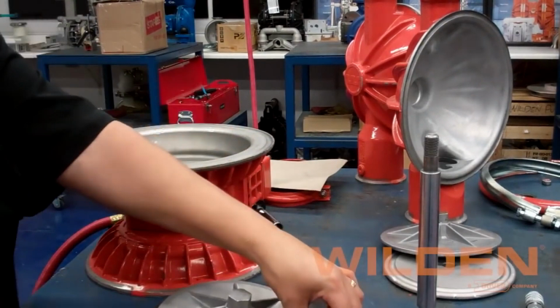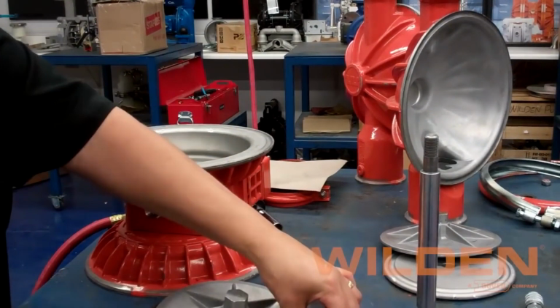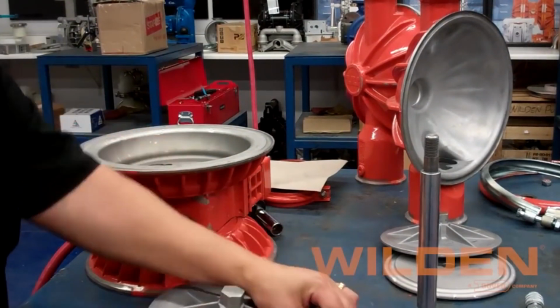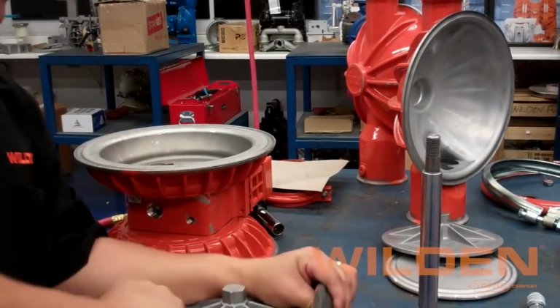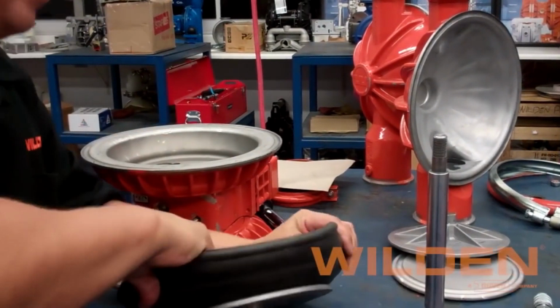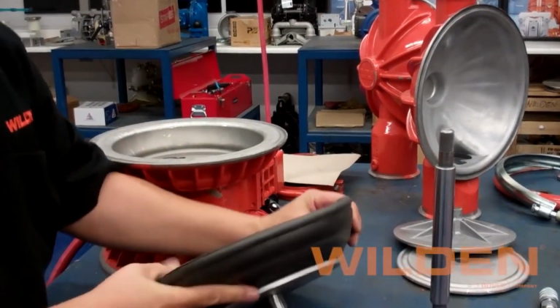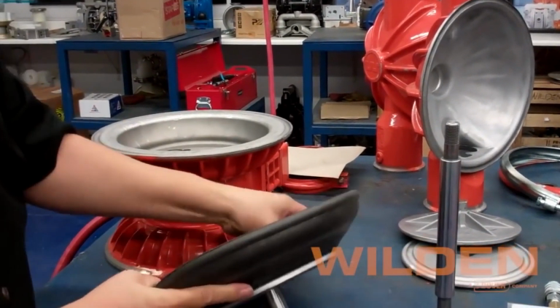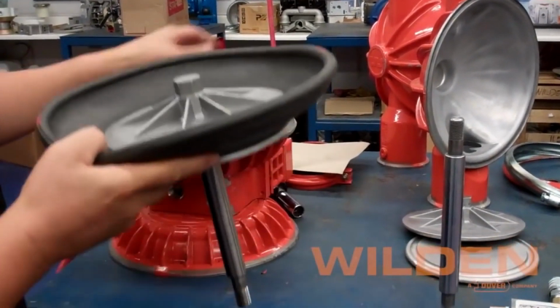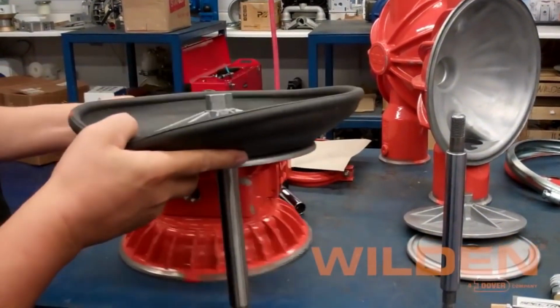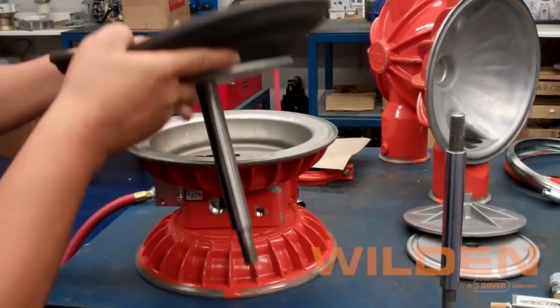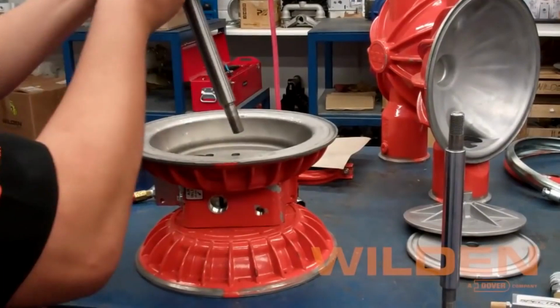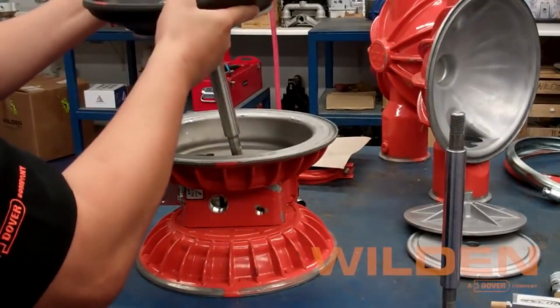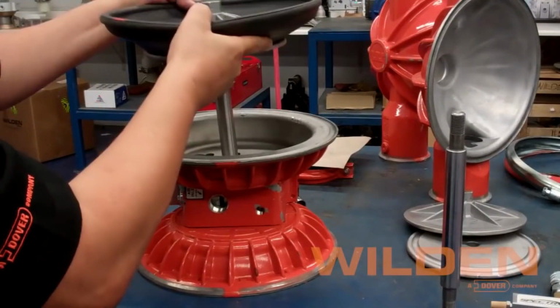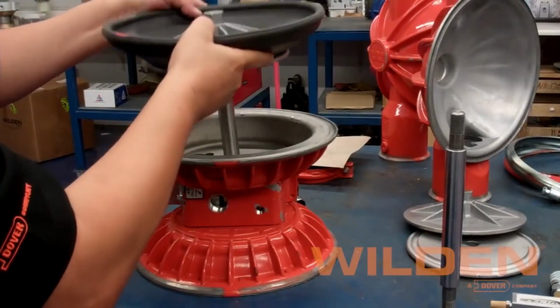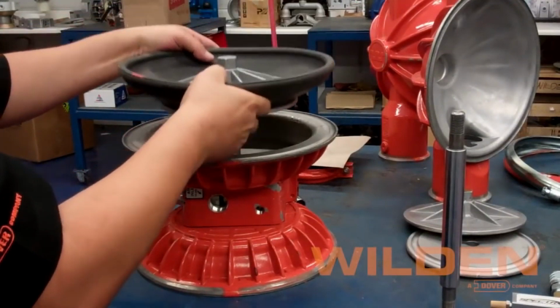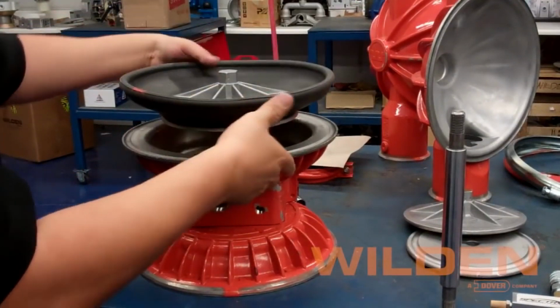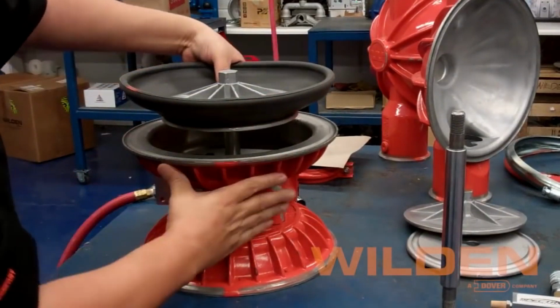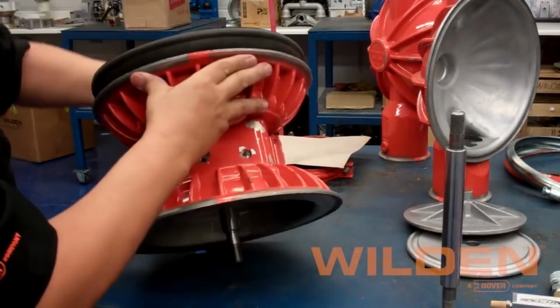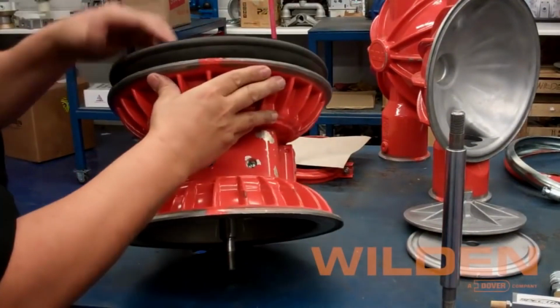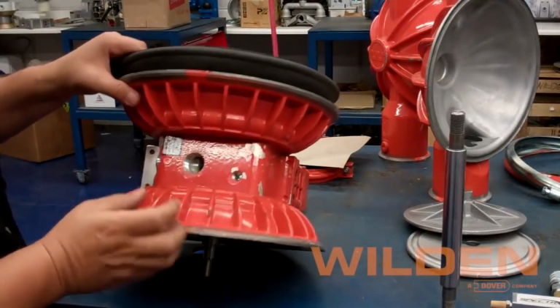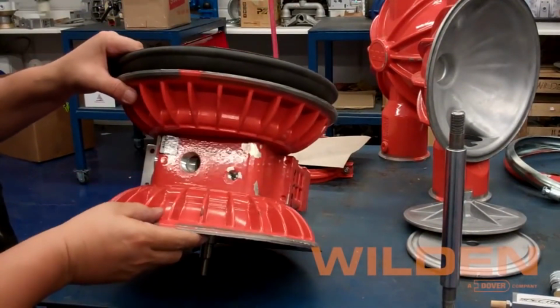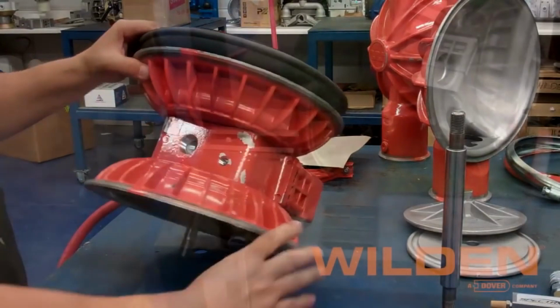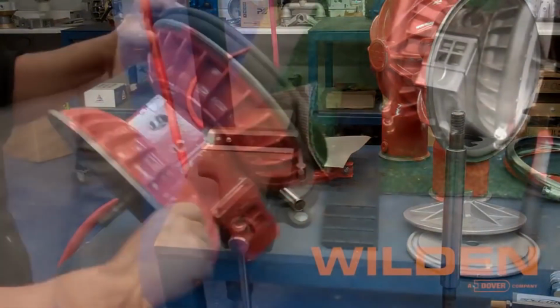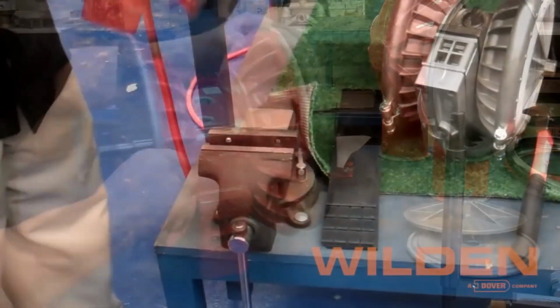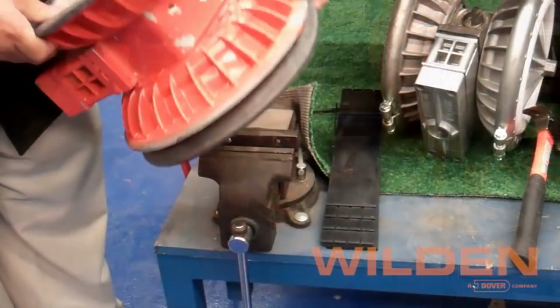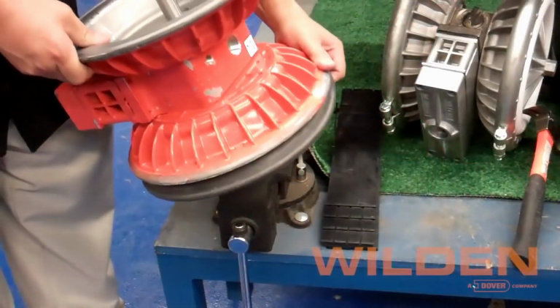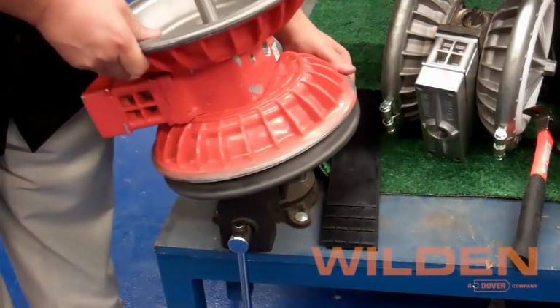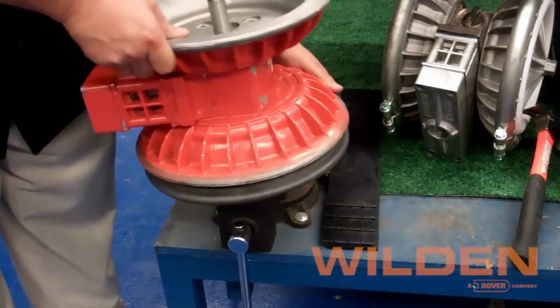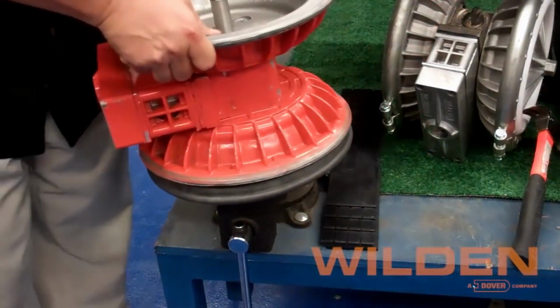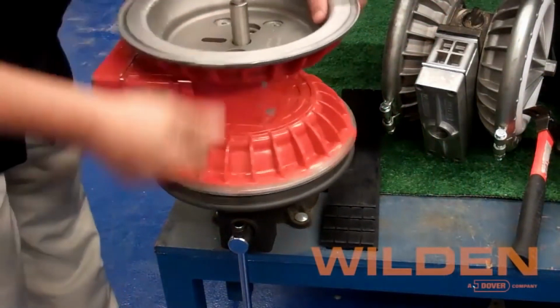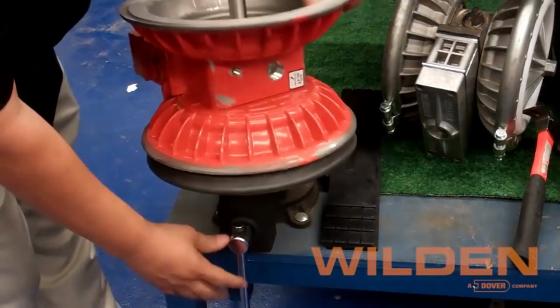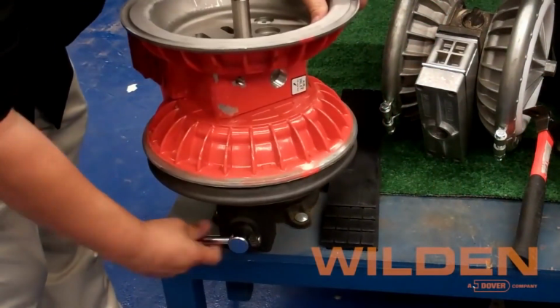Now before placing the shaft into the center section, make sure to invert the diaphragm. Now we're ready to rotate the center section, place it in the vise, and lock it down.